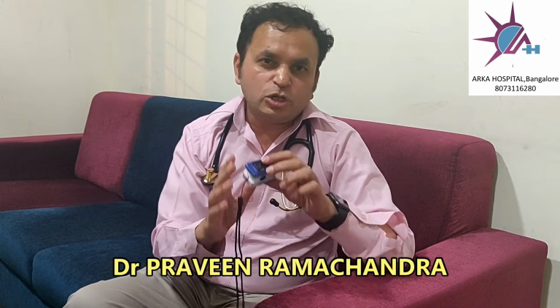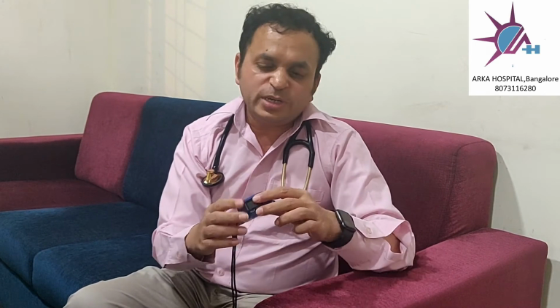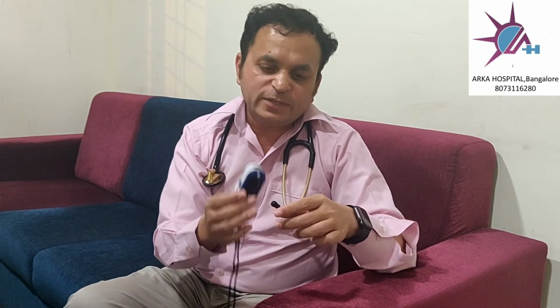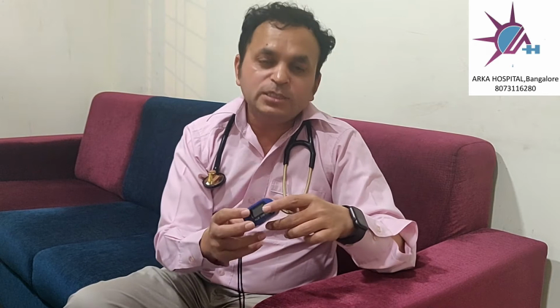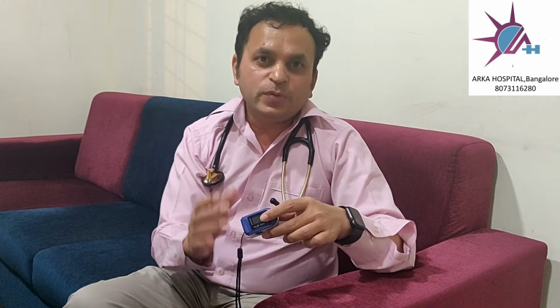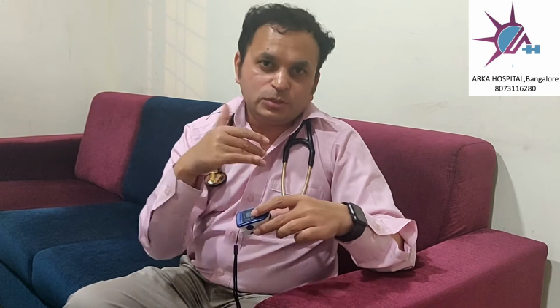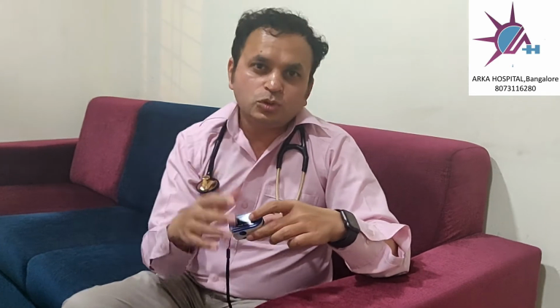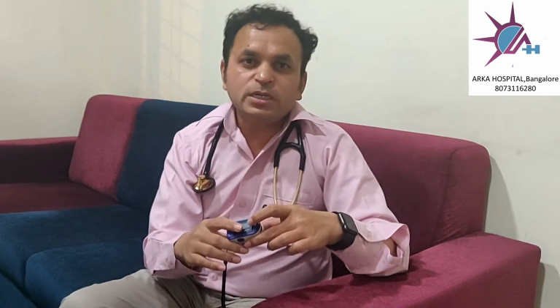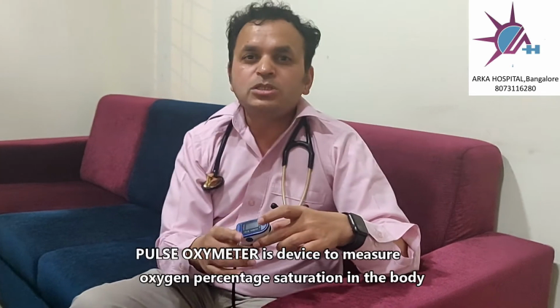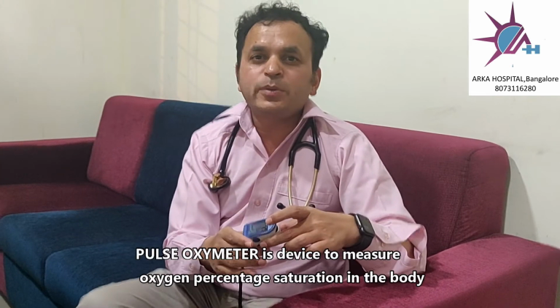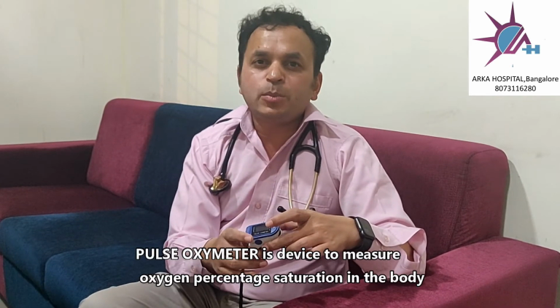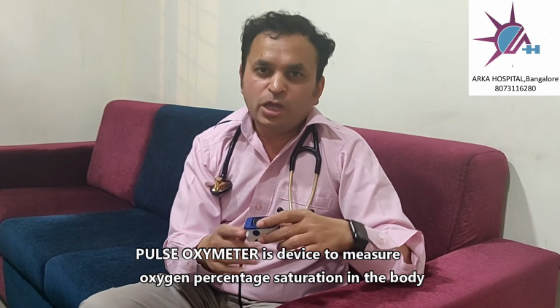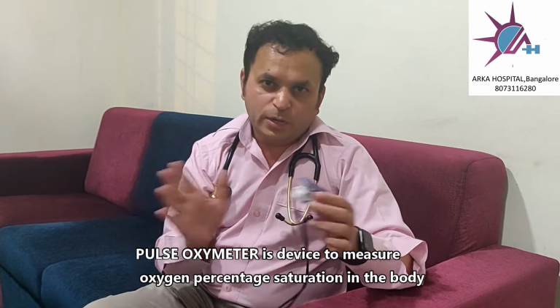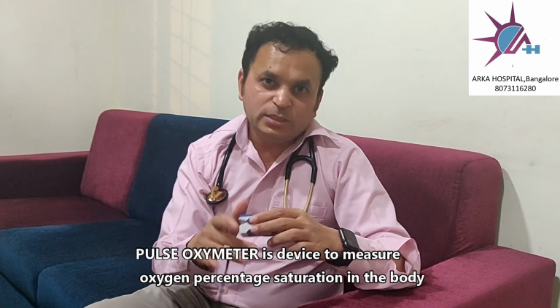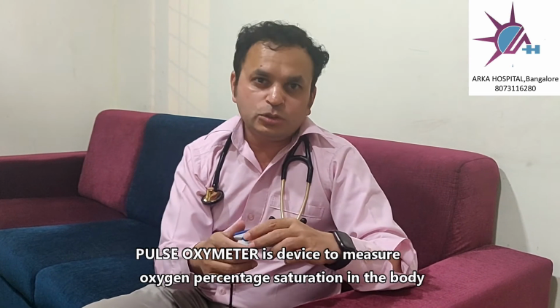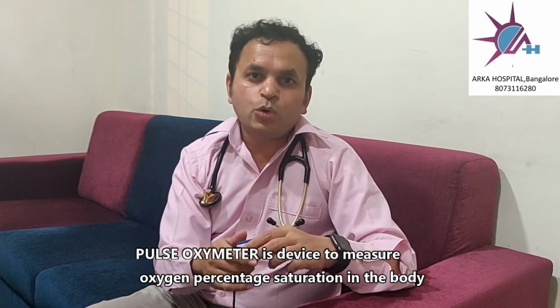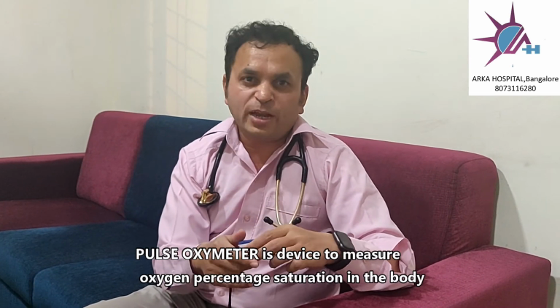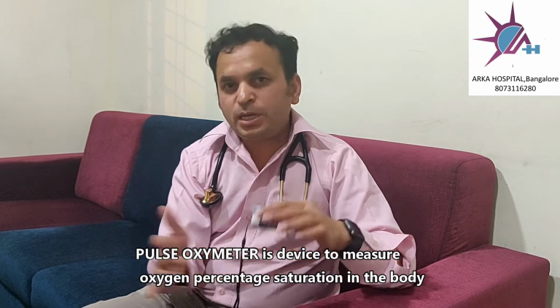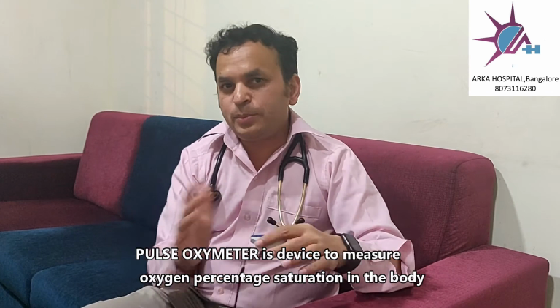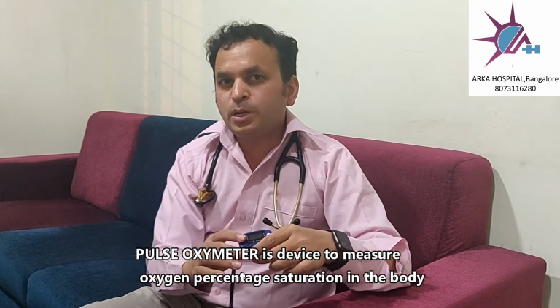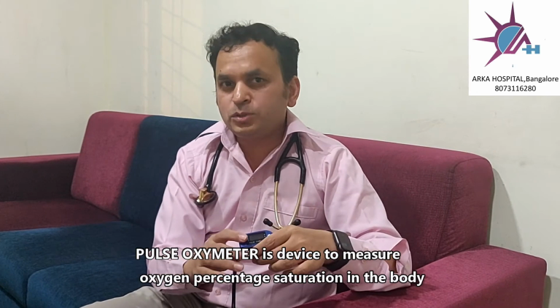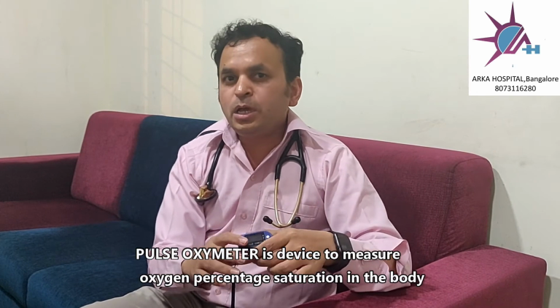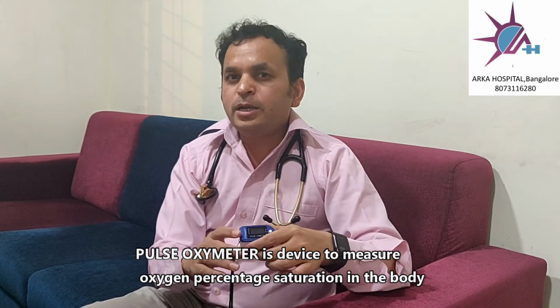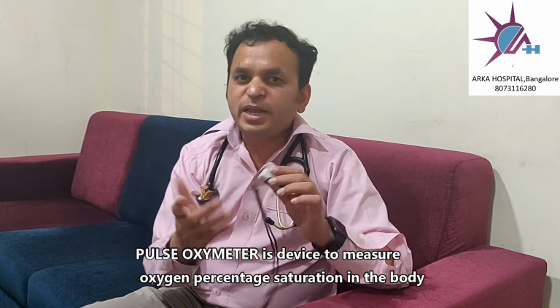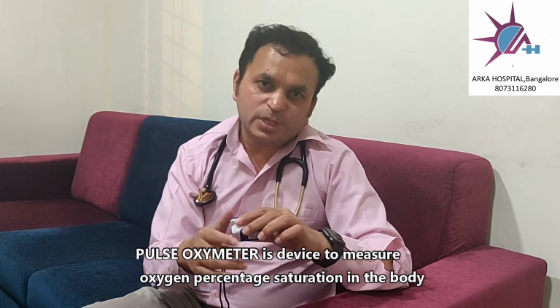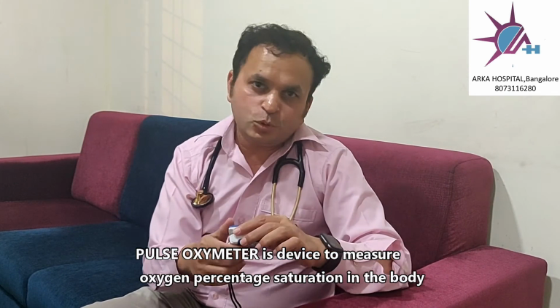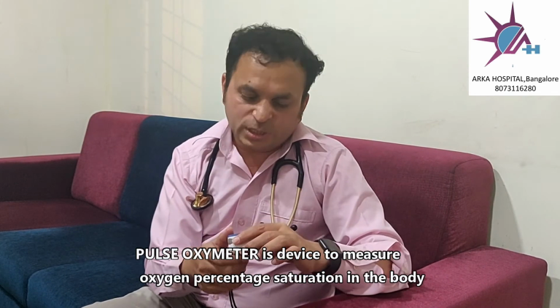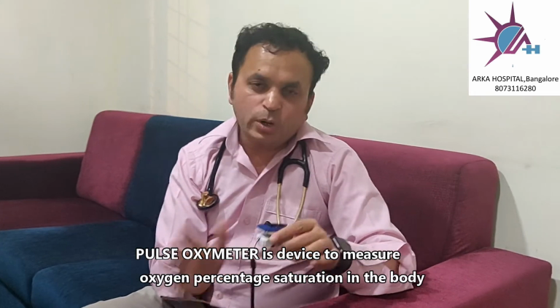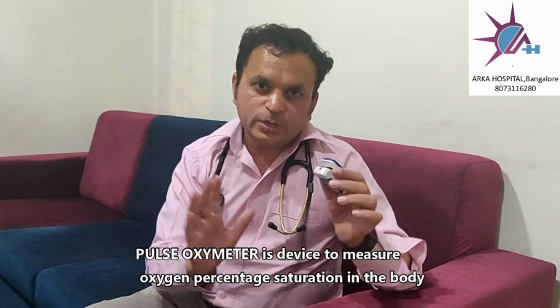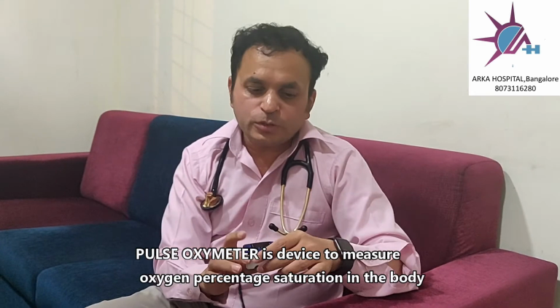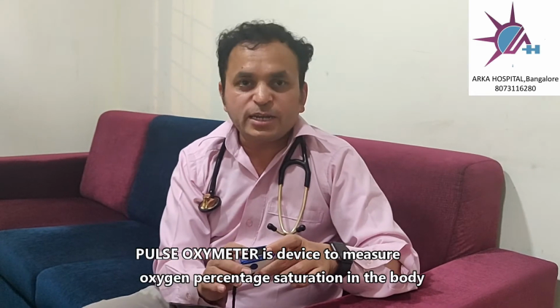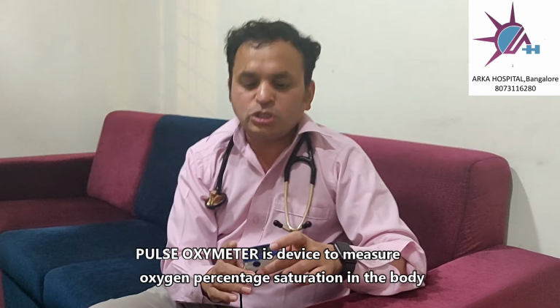A pulse oximeter is a device which is used to measure oxygen level in the body, and nowadays due to the COVID pandemic many people are using it and many times they make mistakes. So I will try to tell you the correct procedure.